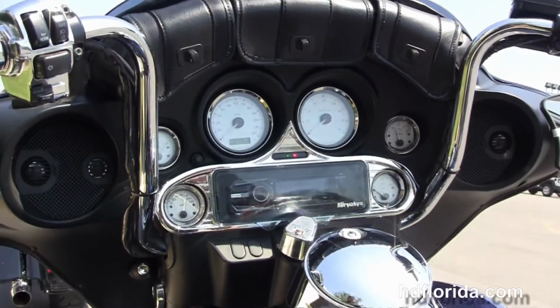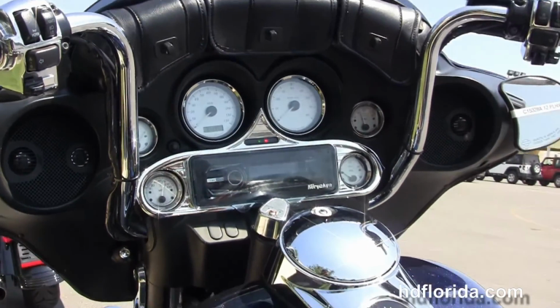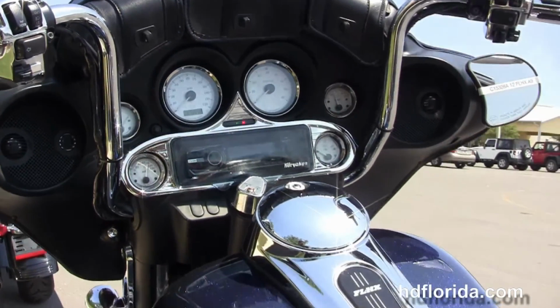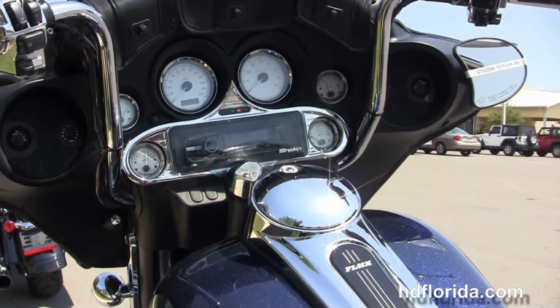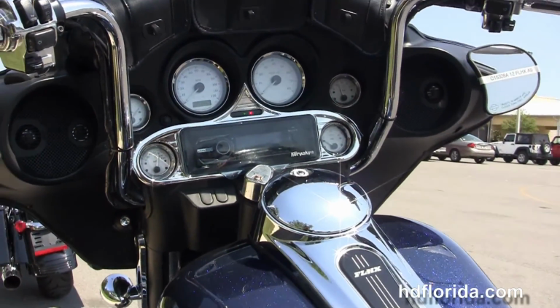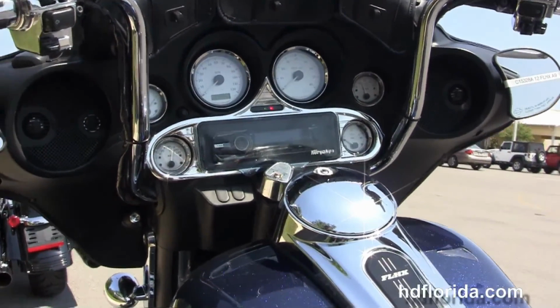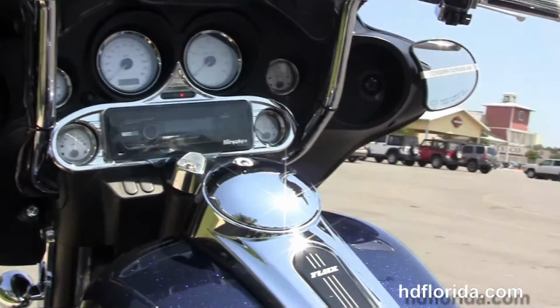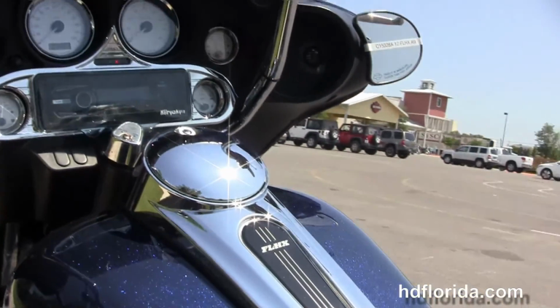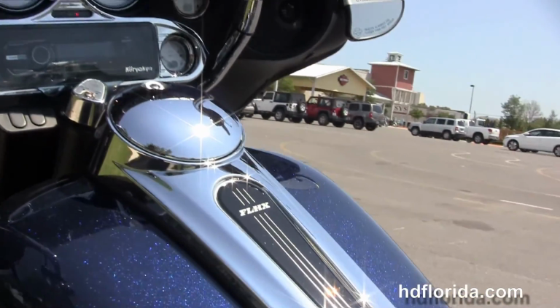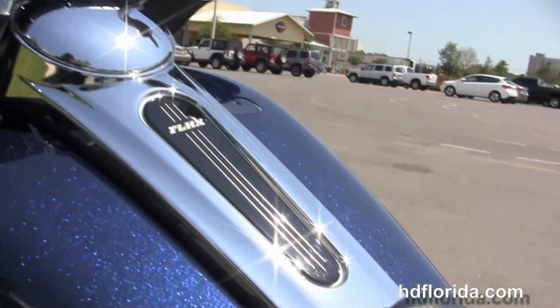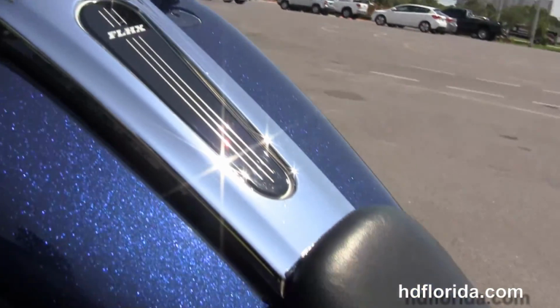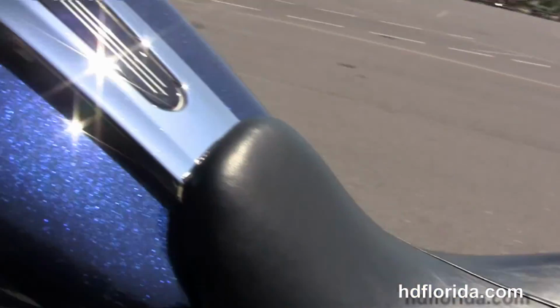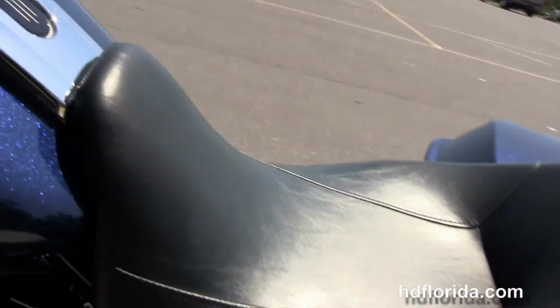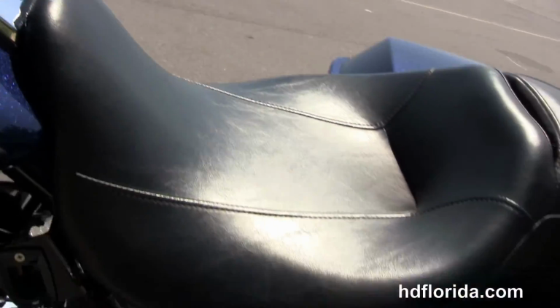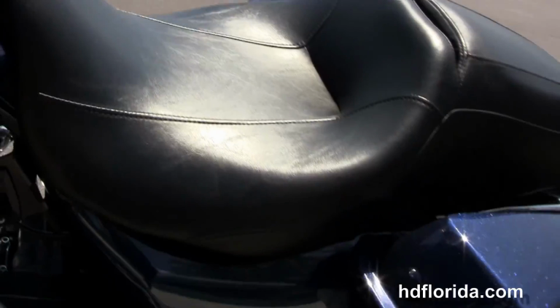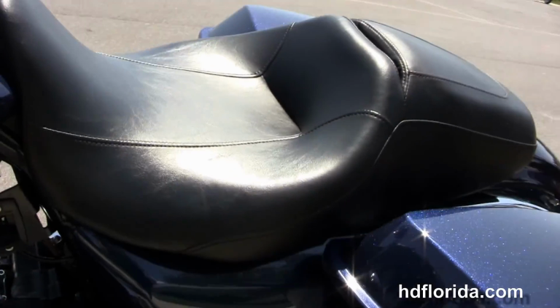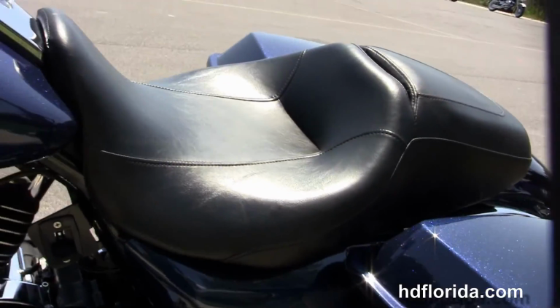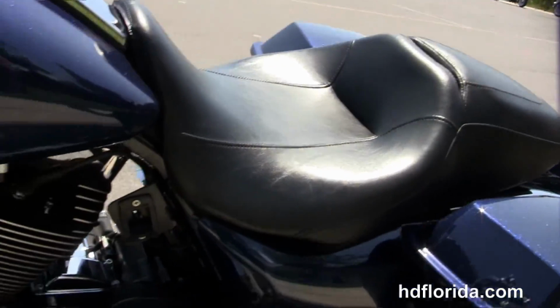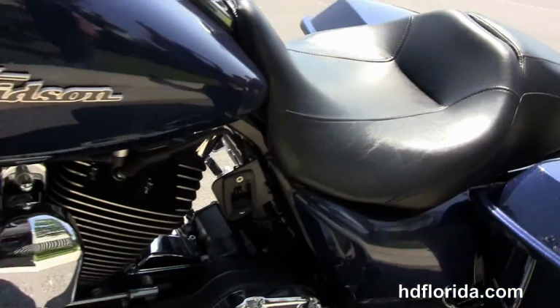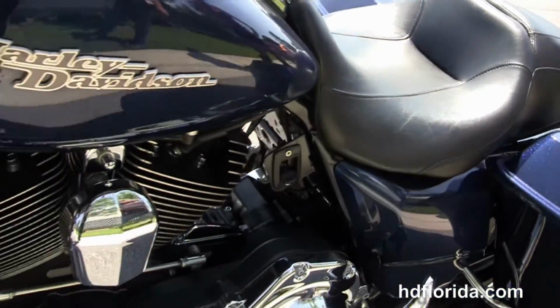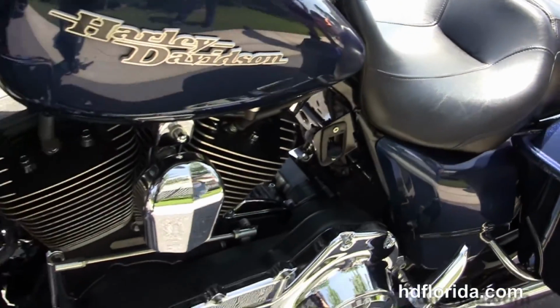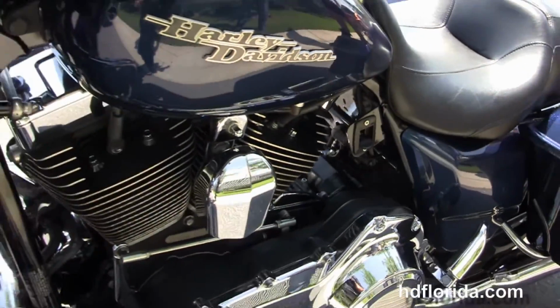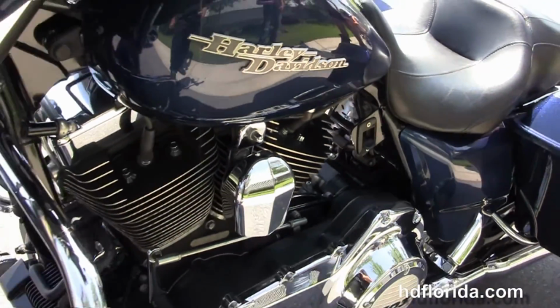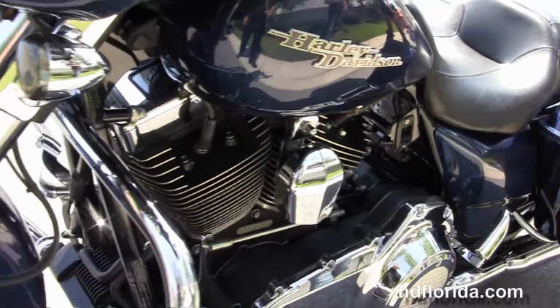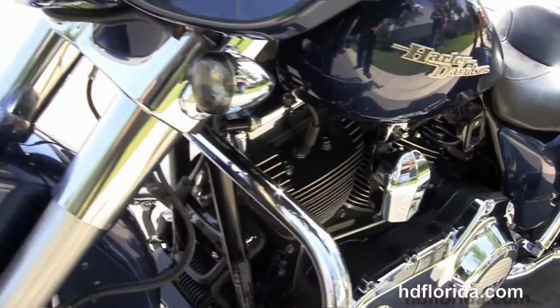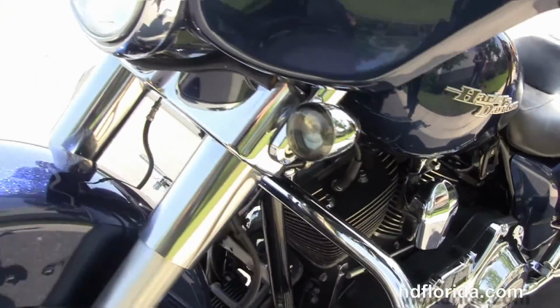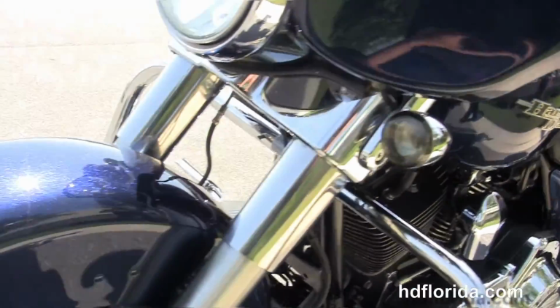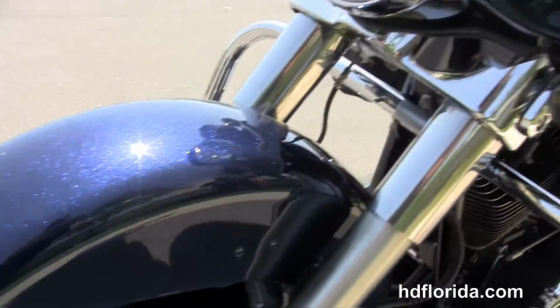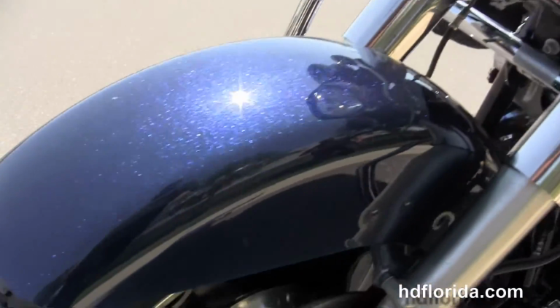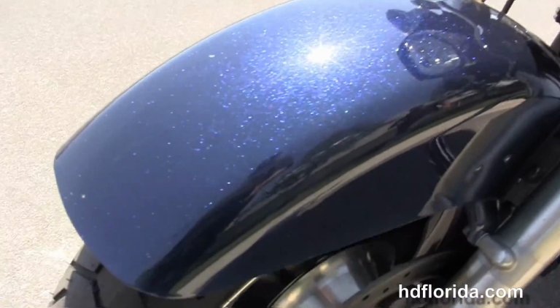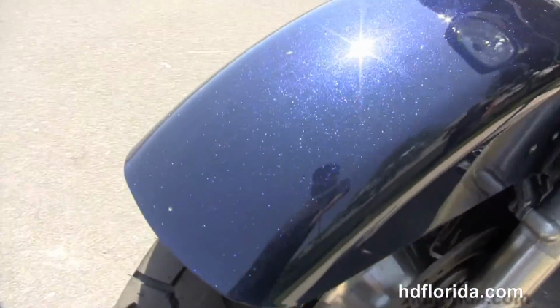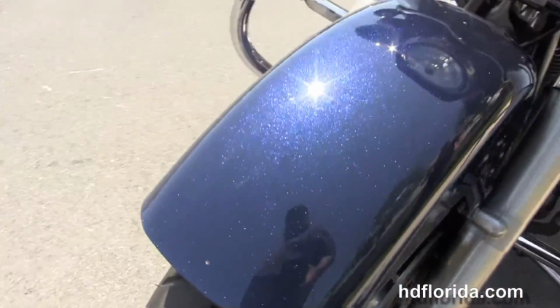It's got the upgraded 12-inch ape bars, upgraded chrome switch housings and grips, and the additional leather storage pouches. We've got the upgraded Harley-Davidson speakers.